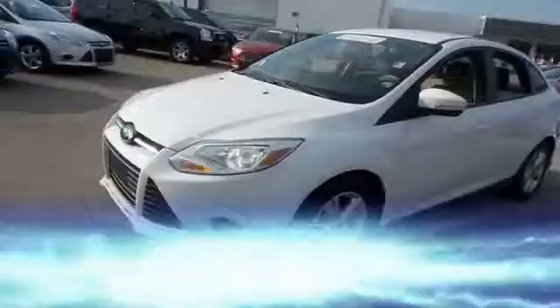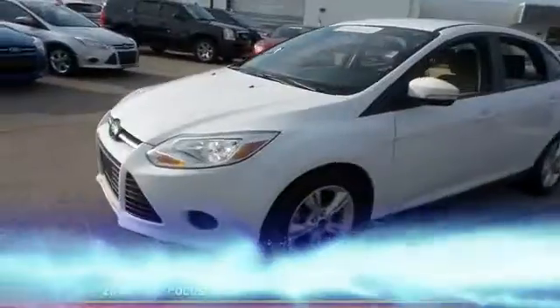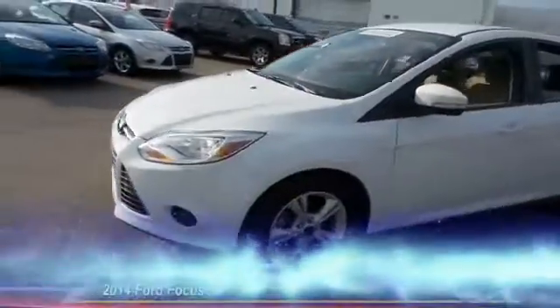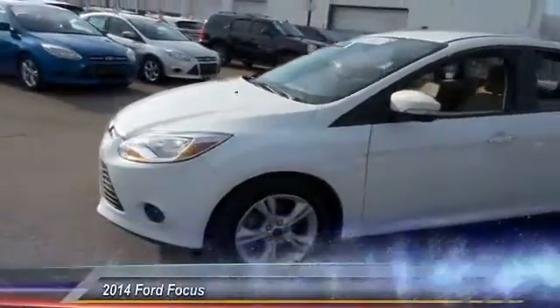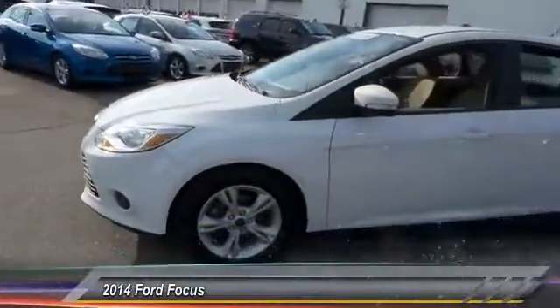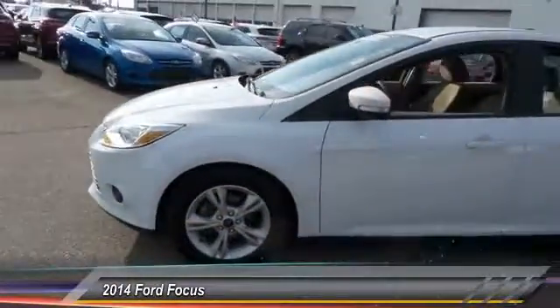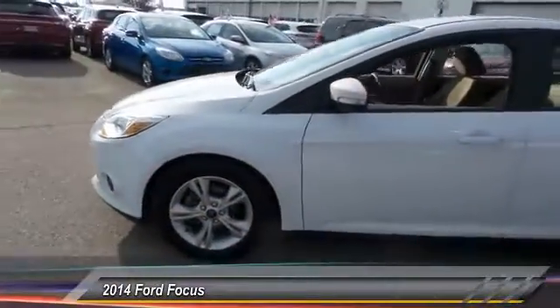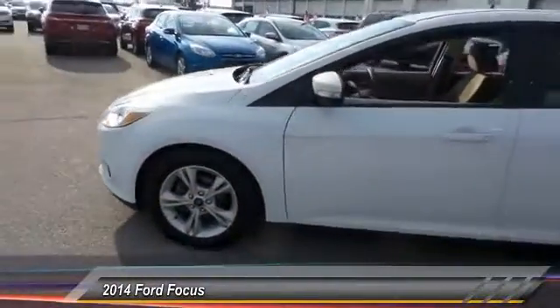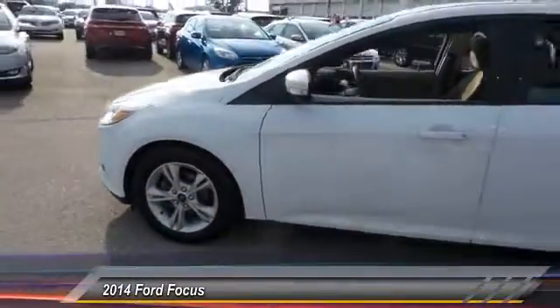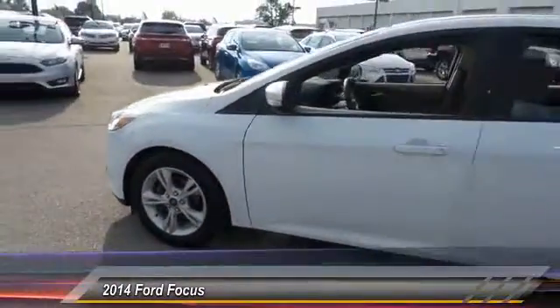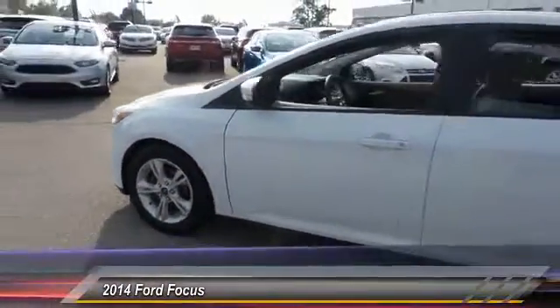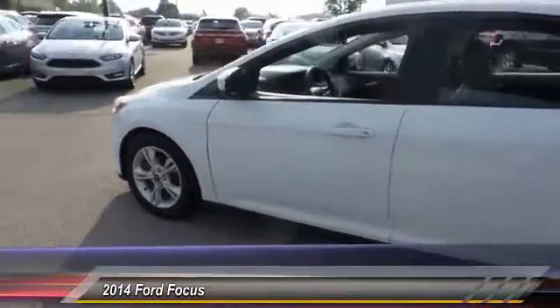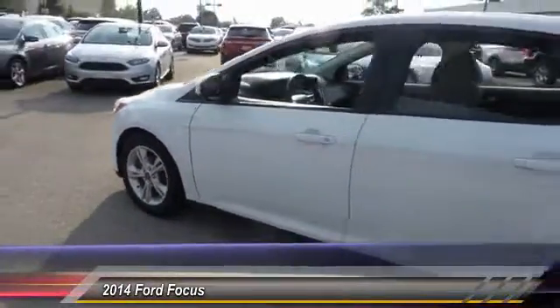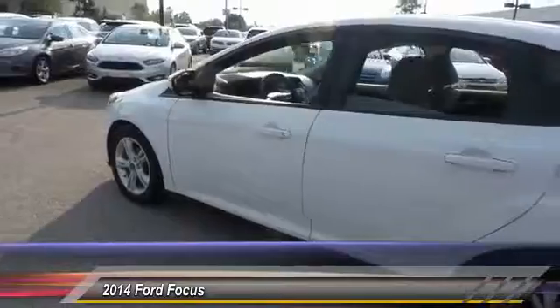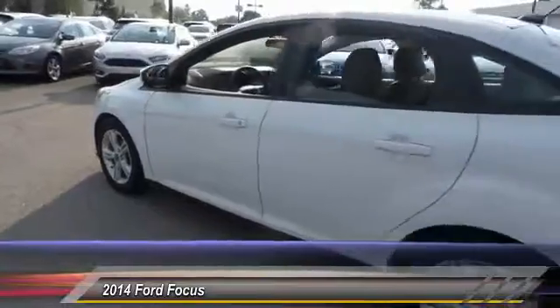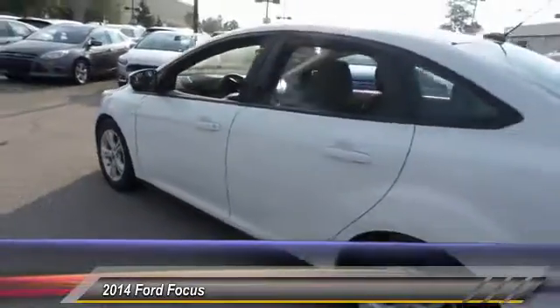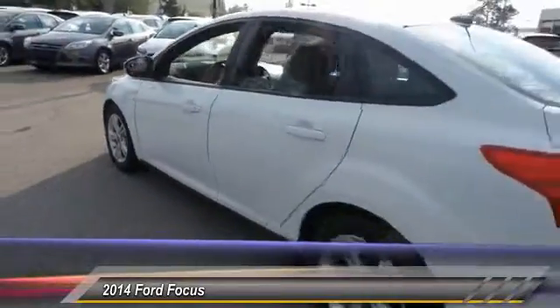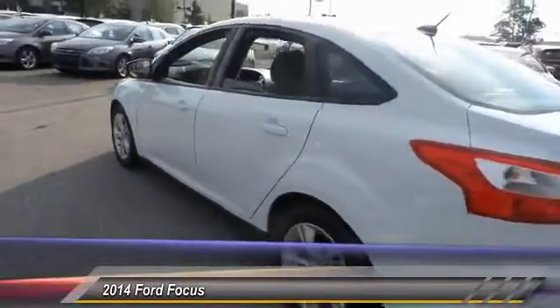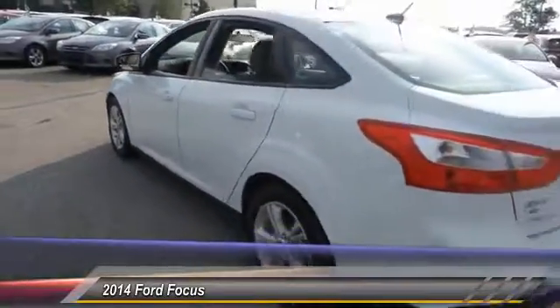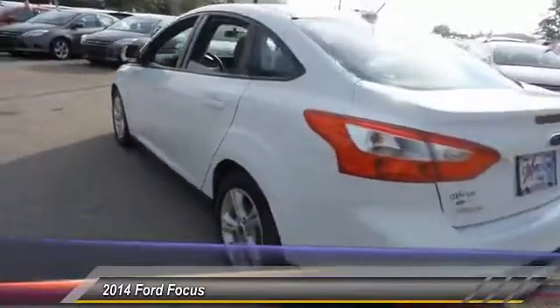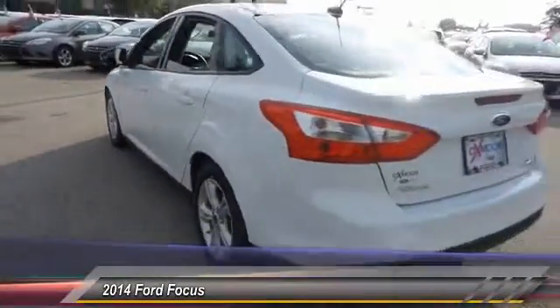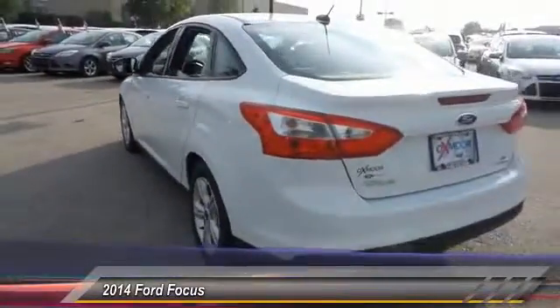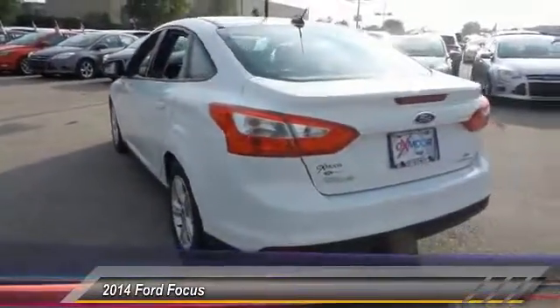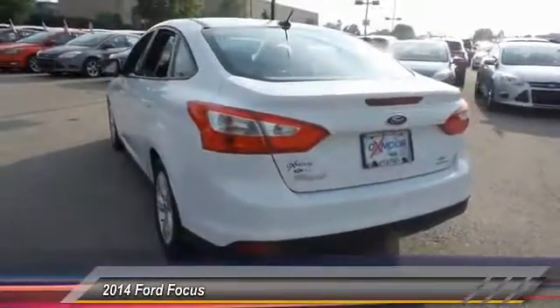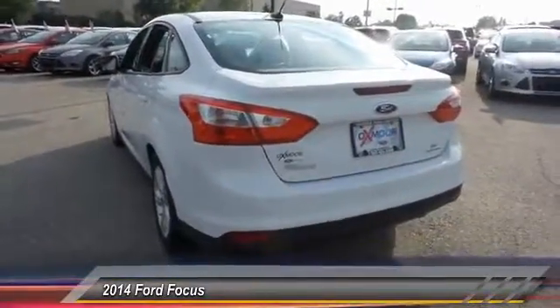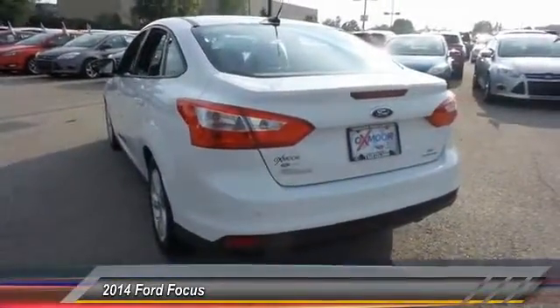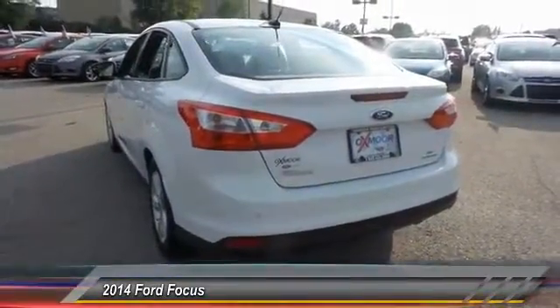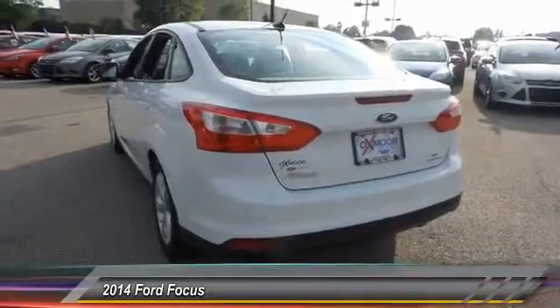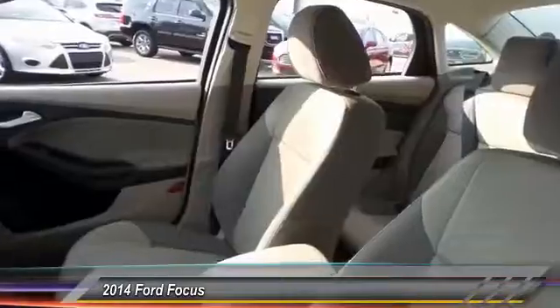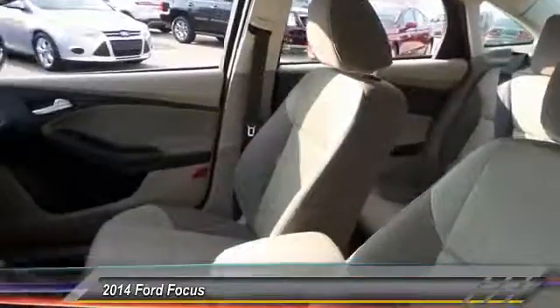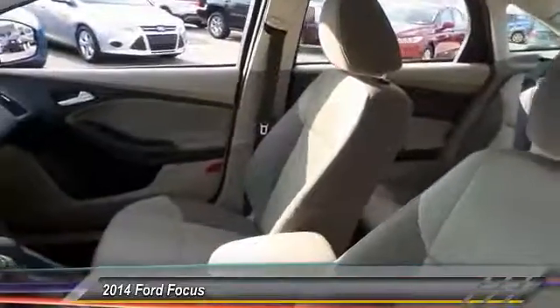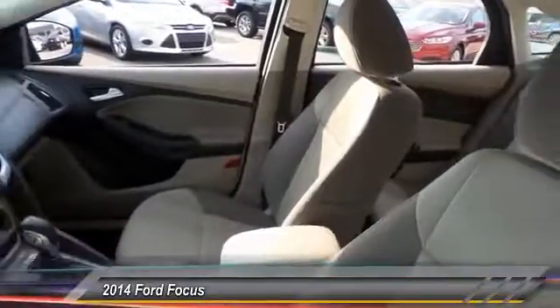The 2014 Ford Focus. Focus has more cool tech, more of what you're looking for. From any point of view, more than meets the eye. And is priced below $15,000.